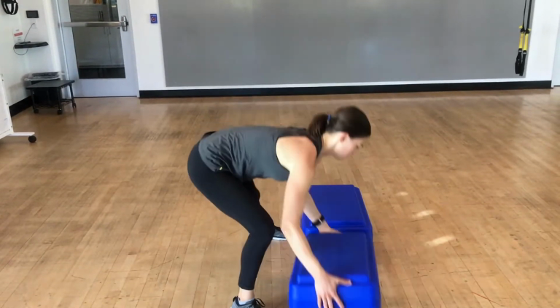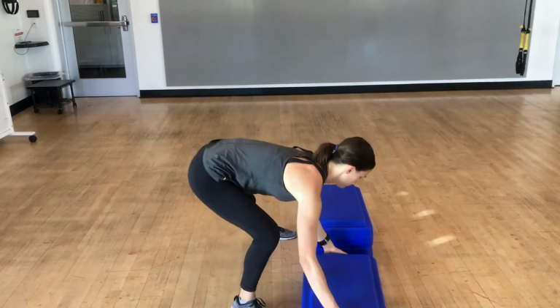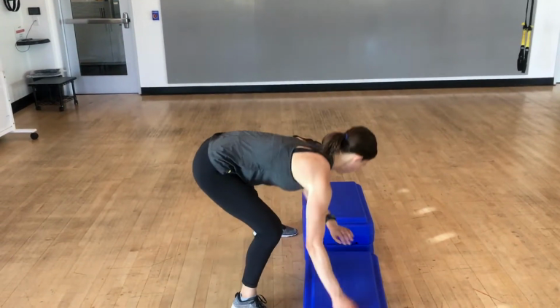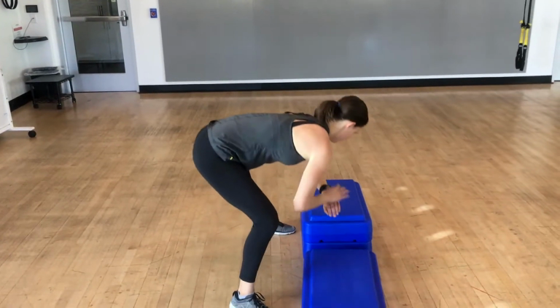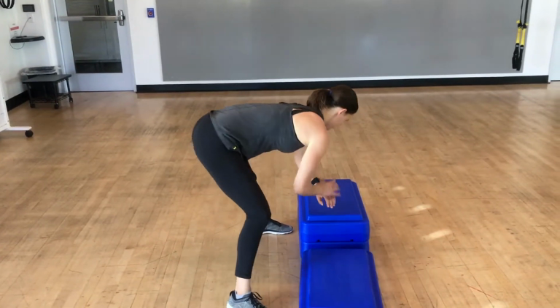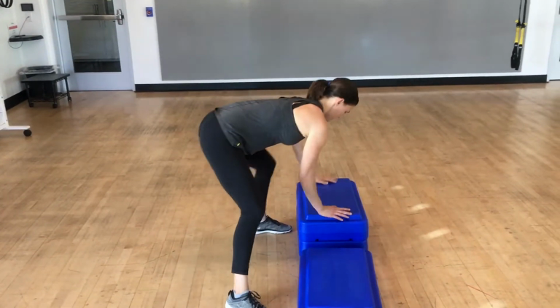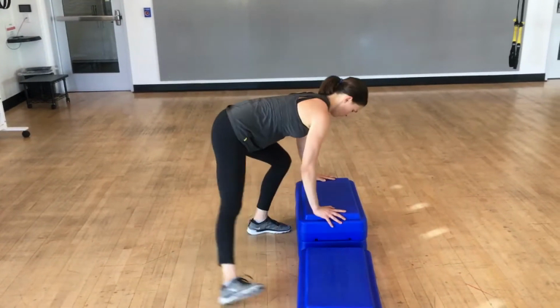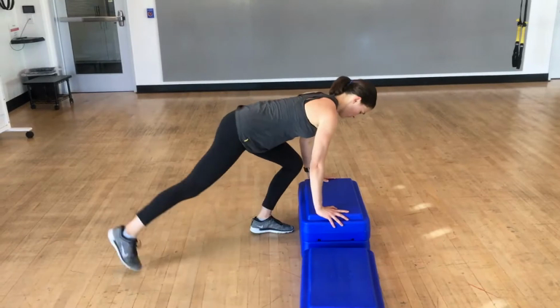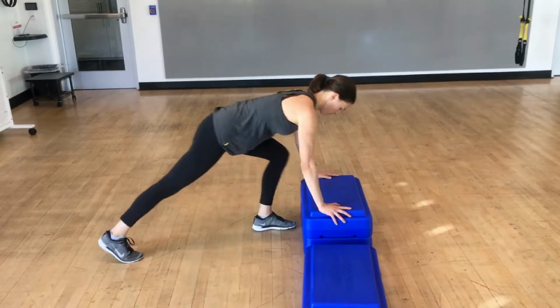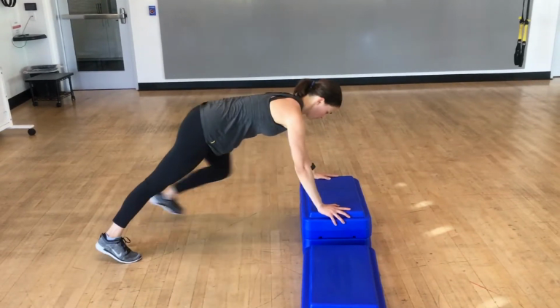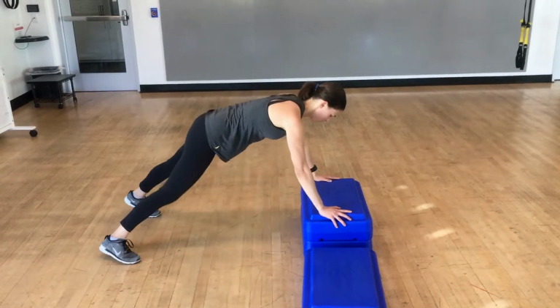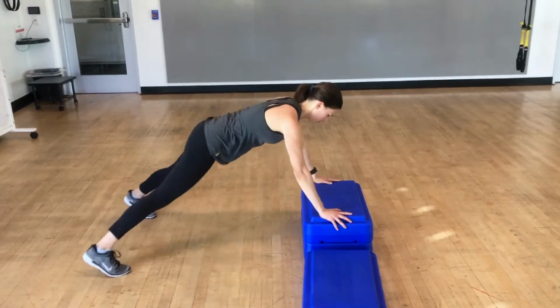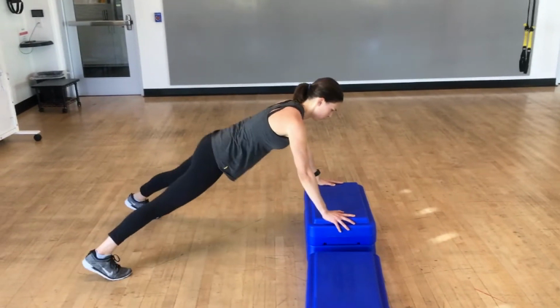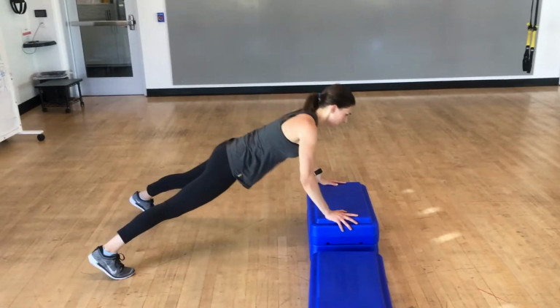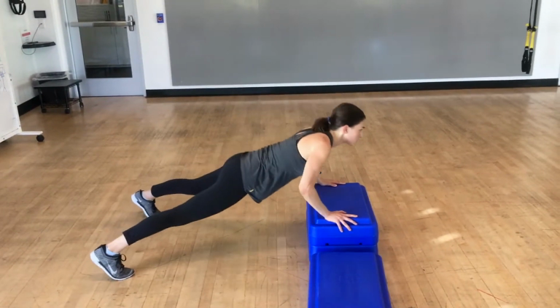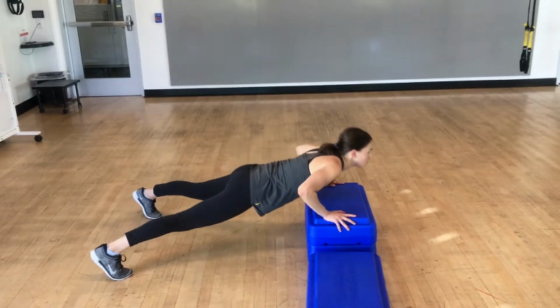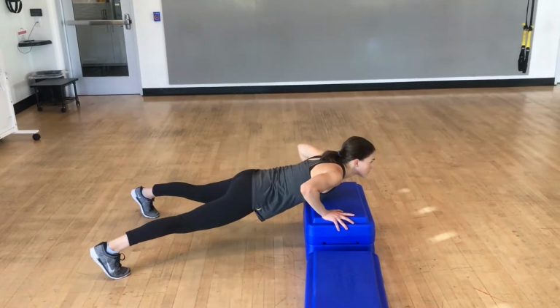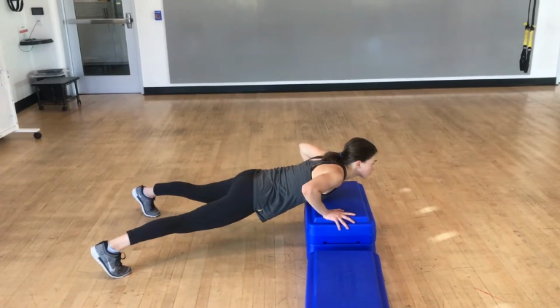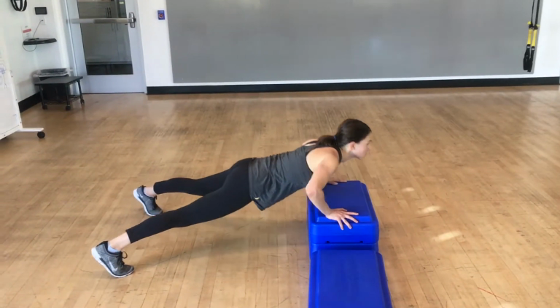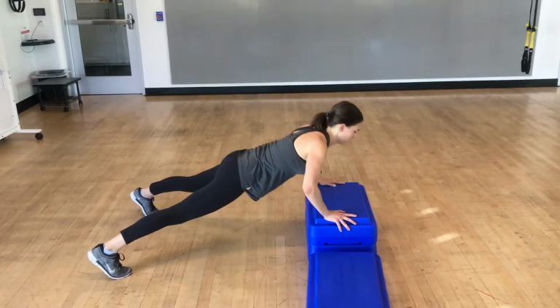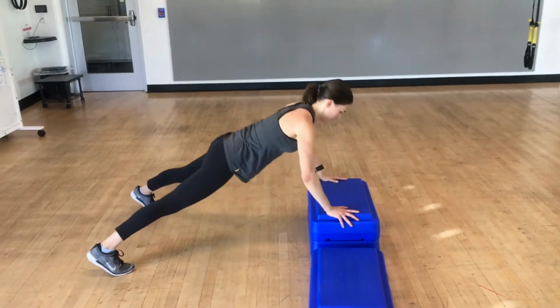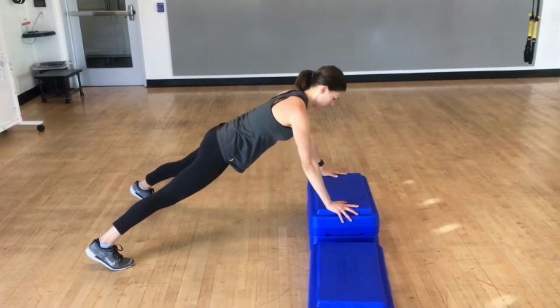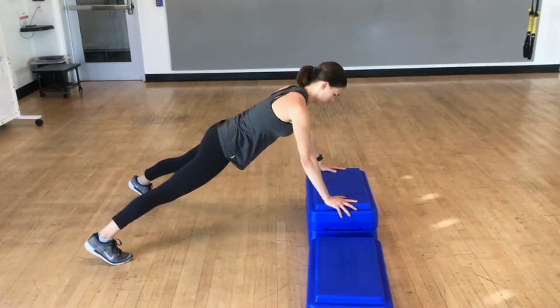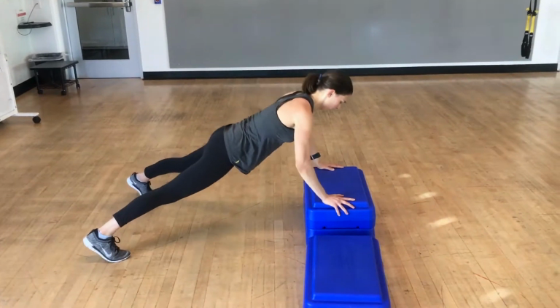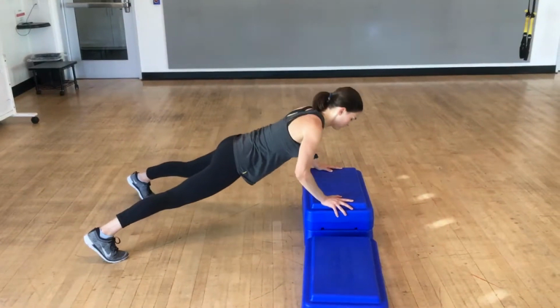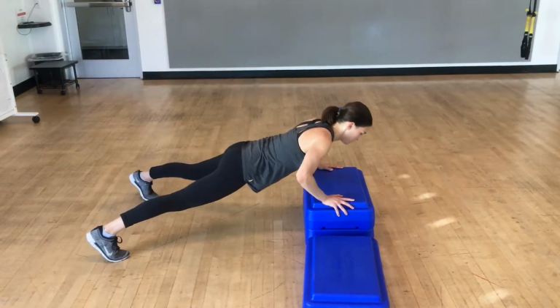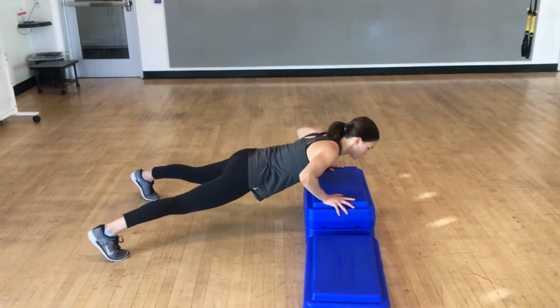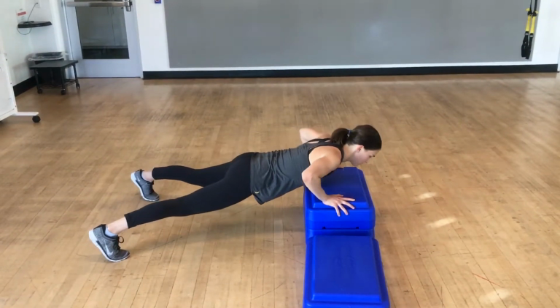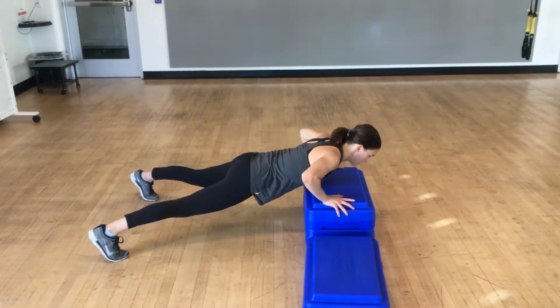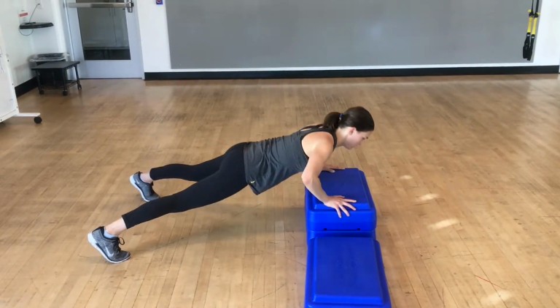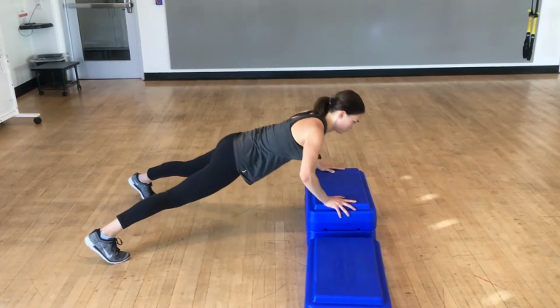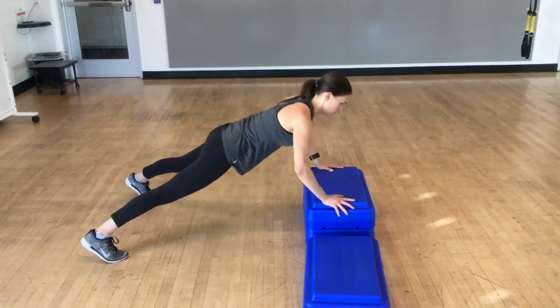So as you get stronger, all you need to do is decrease how much you're elevated. You'll see that I removed one of the steps, and that then makes the push-up quite a bit harder.